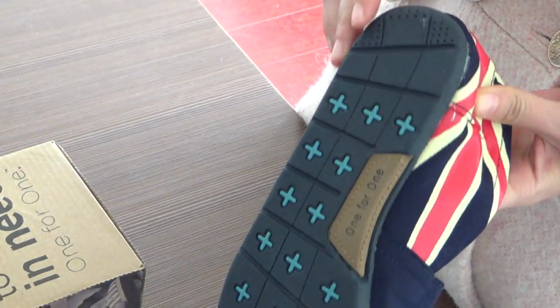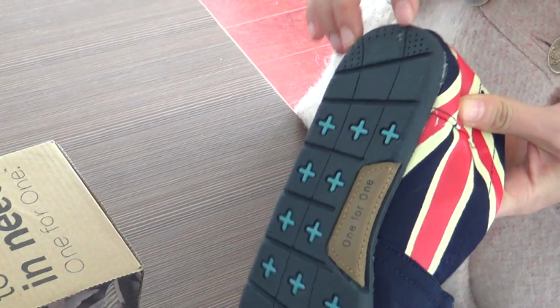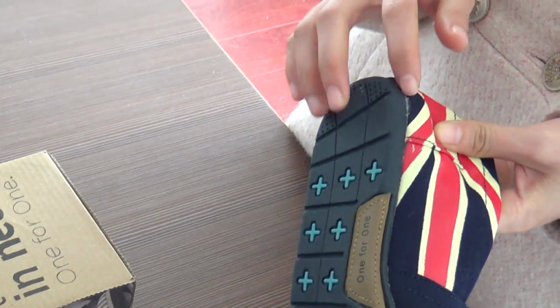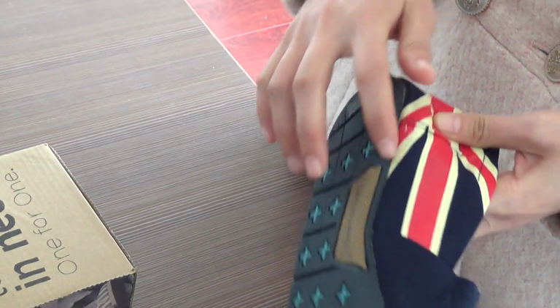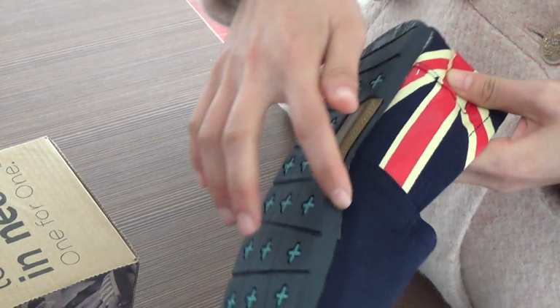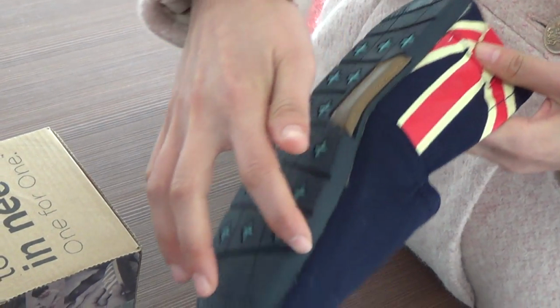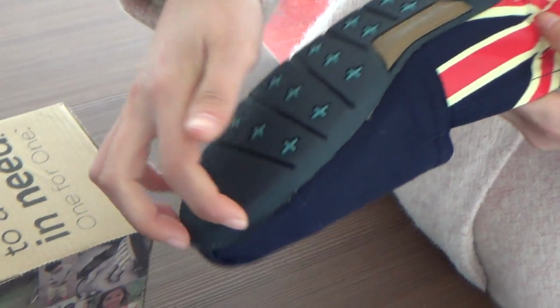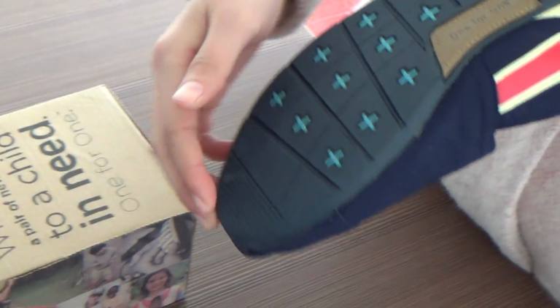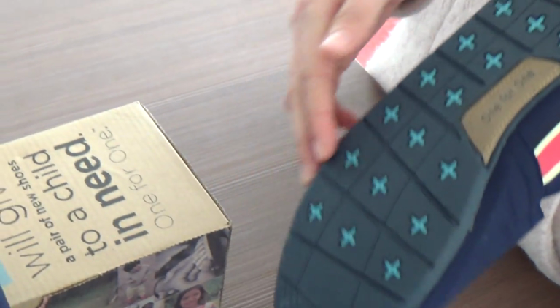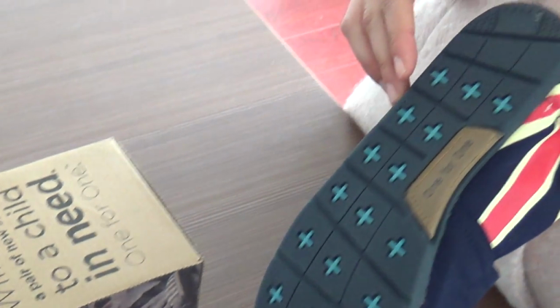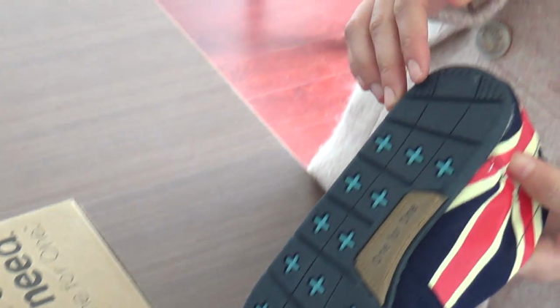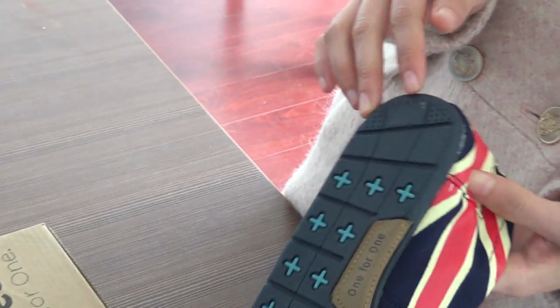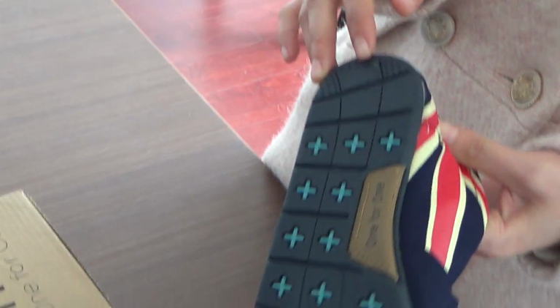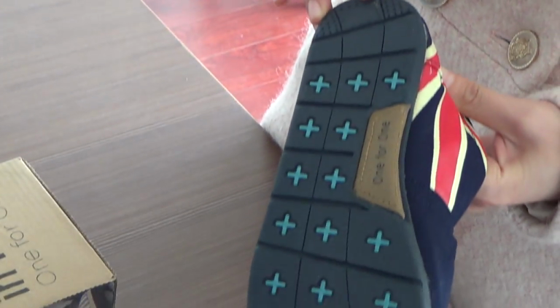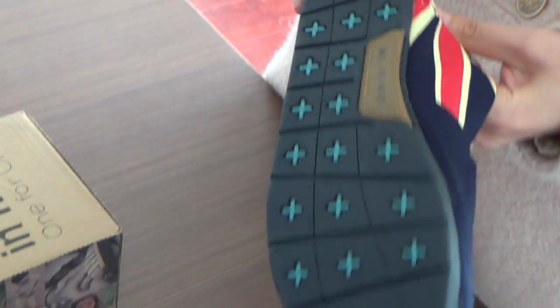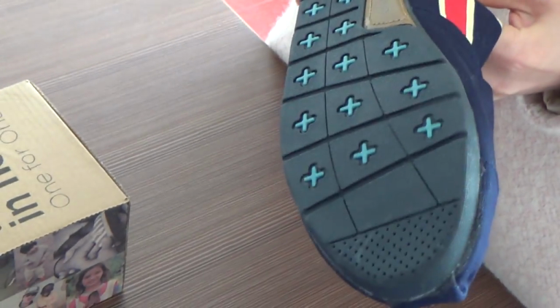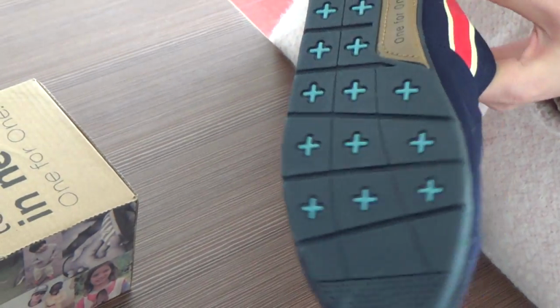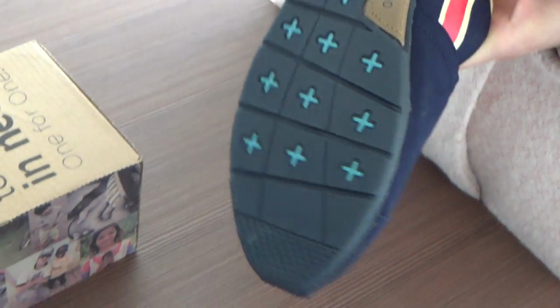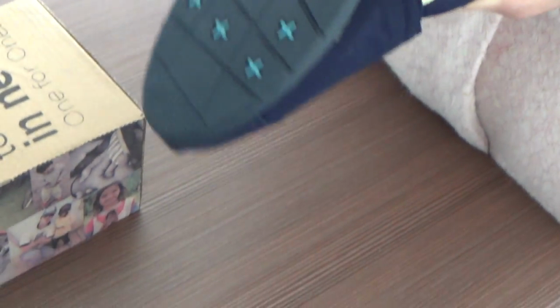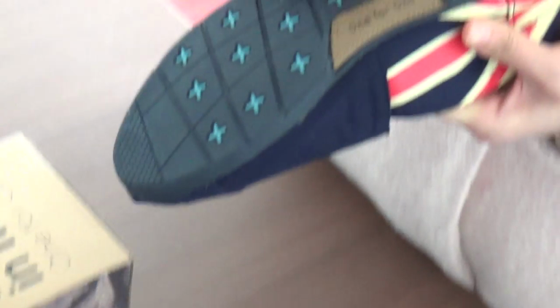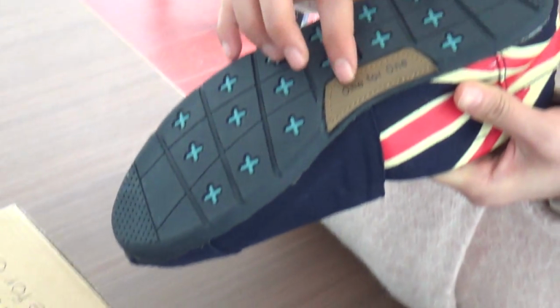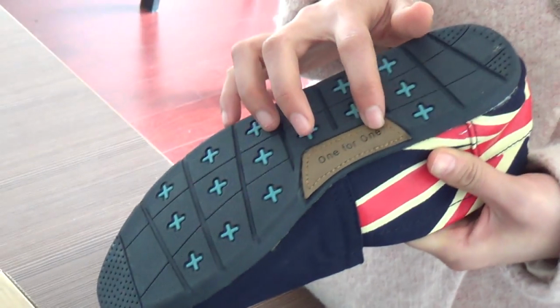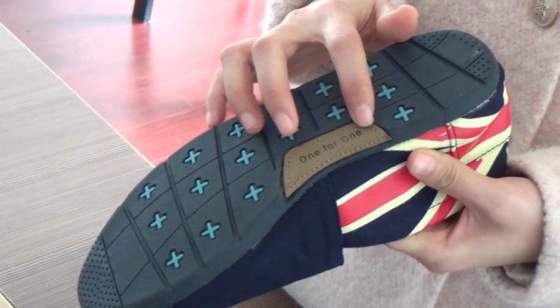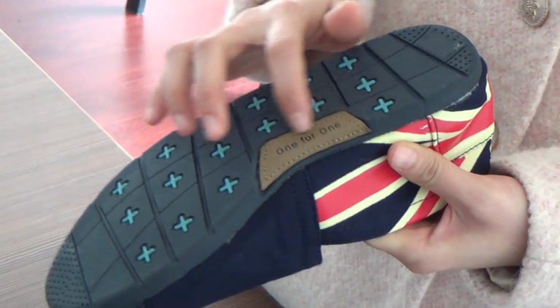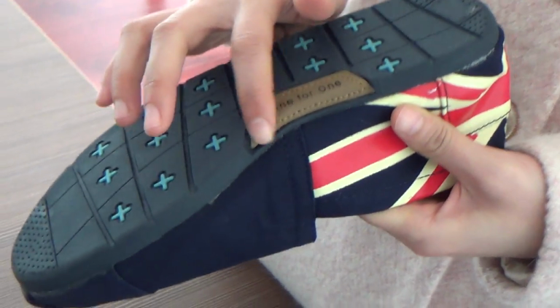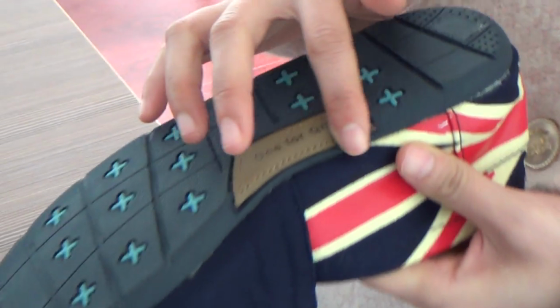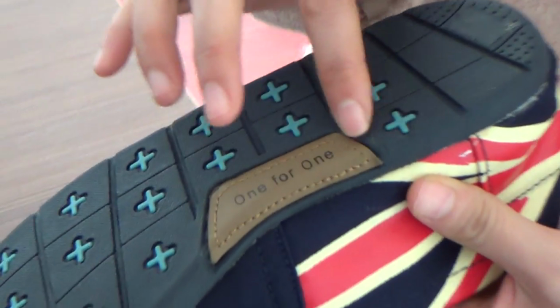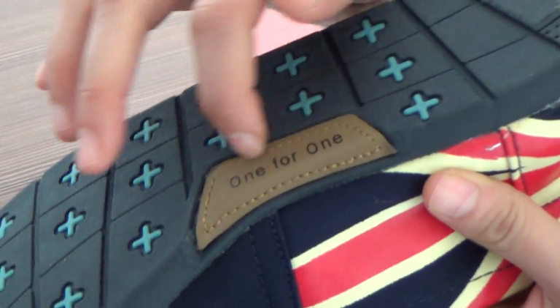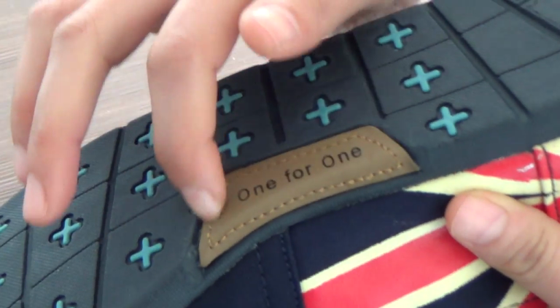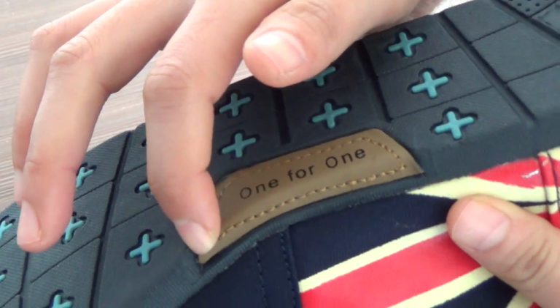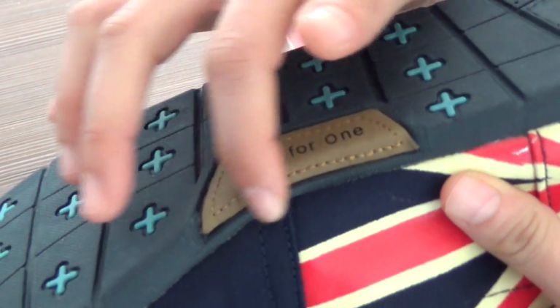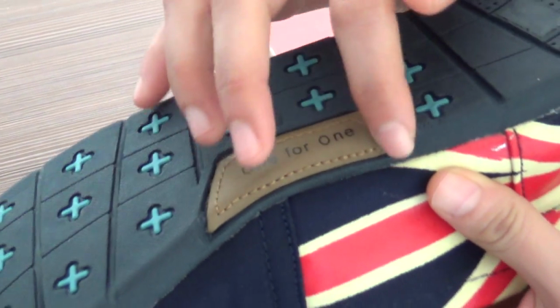Also in the dark blue color. And in brown.